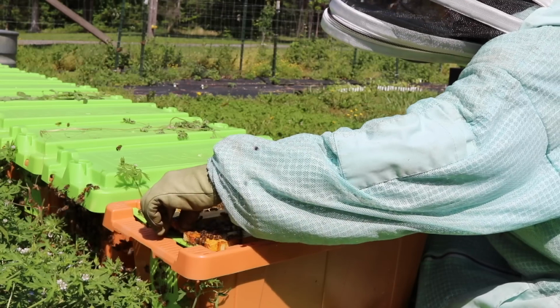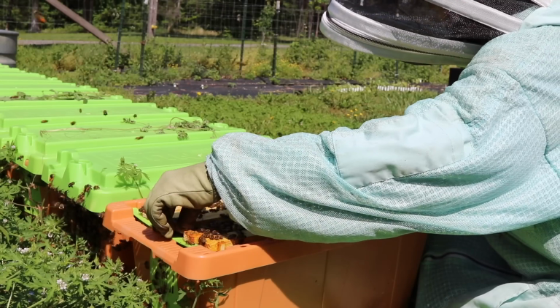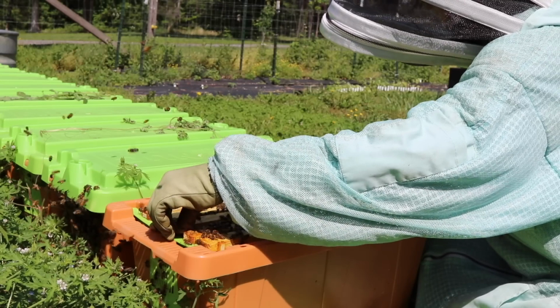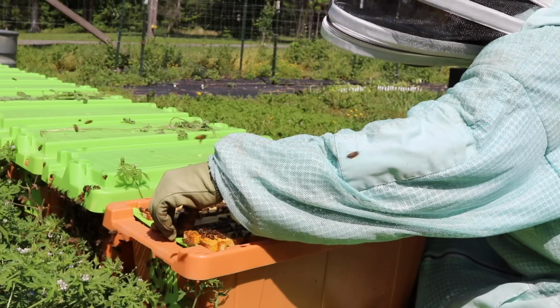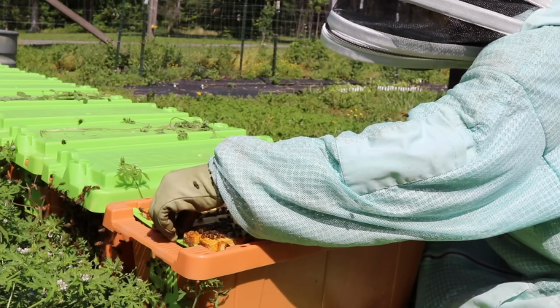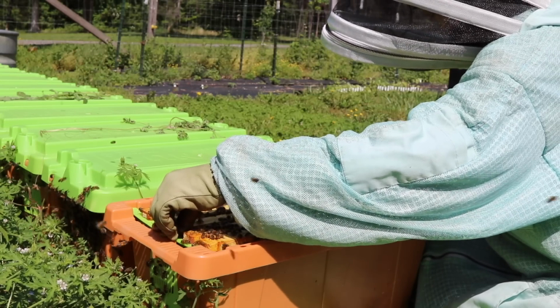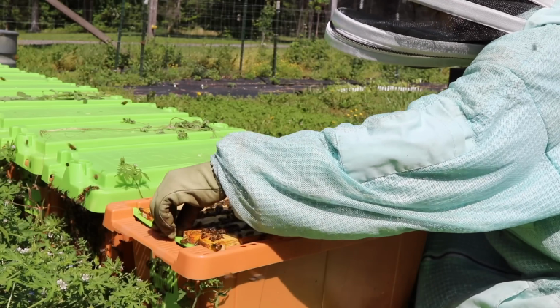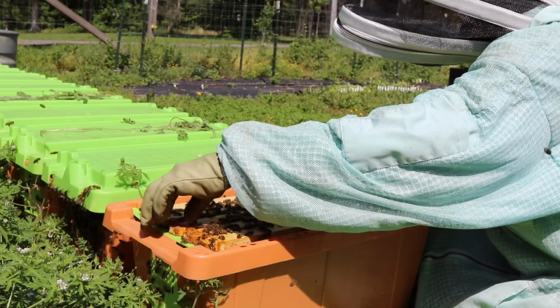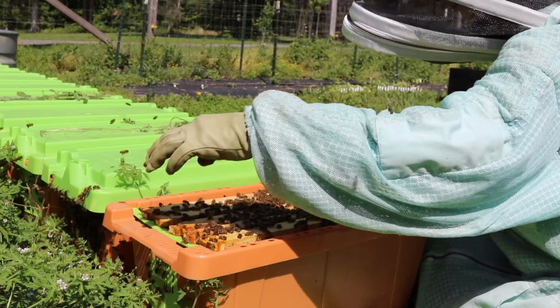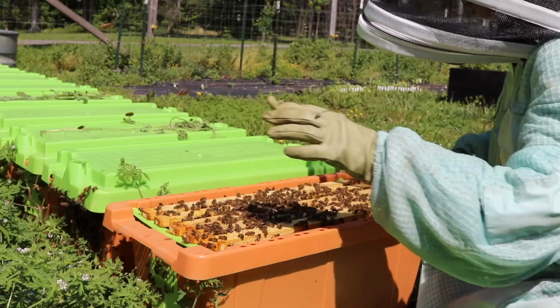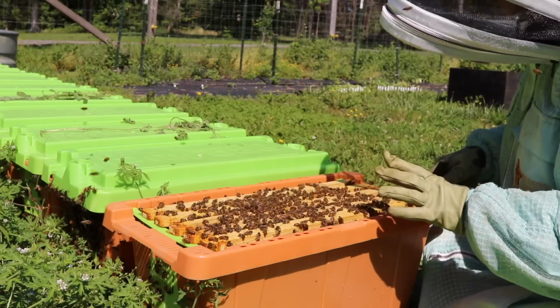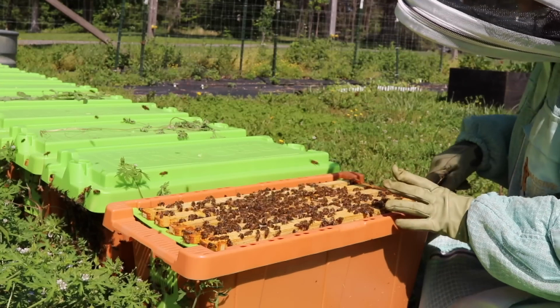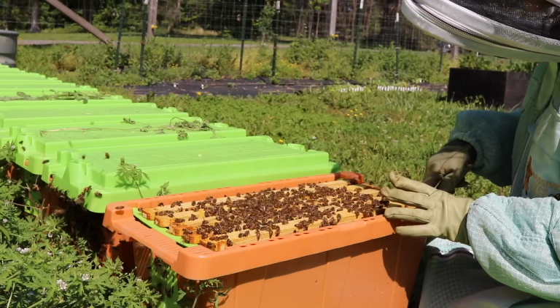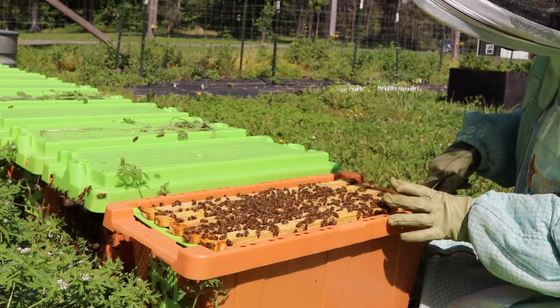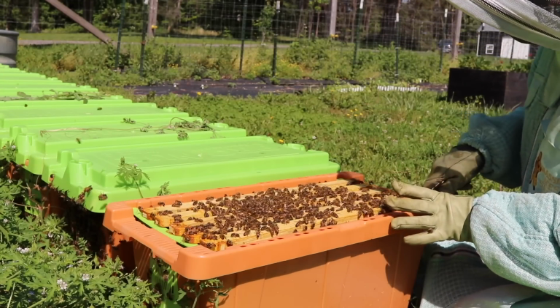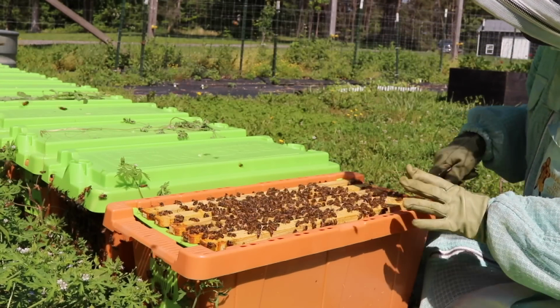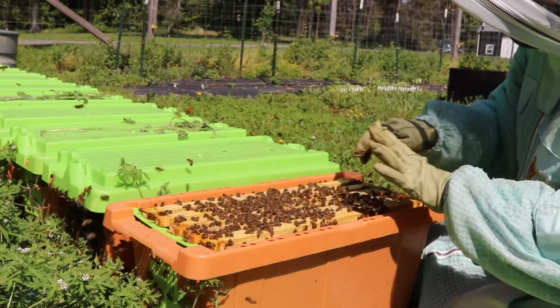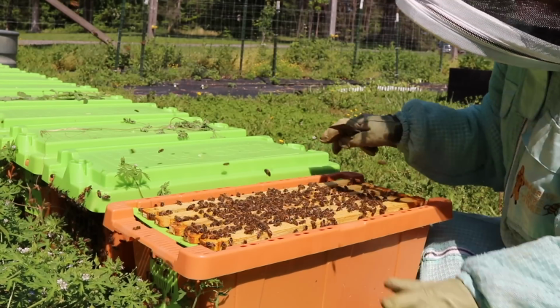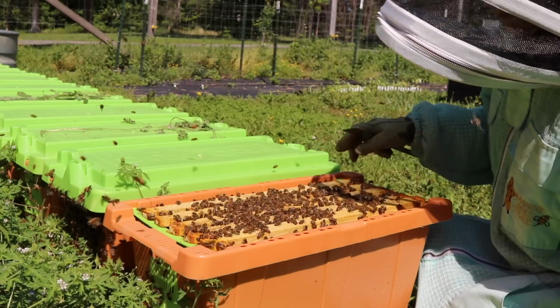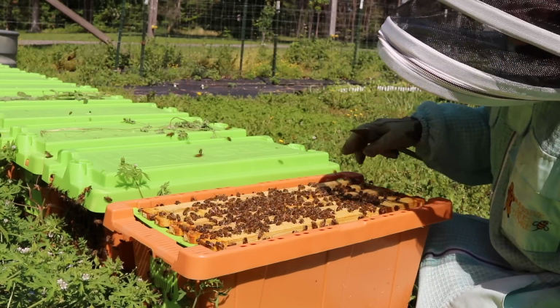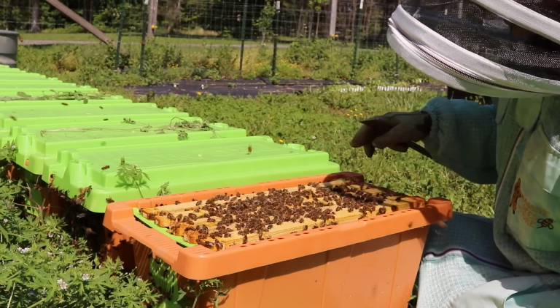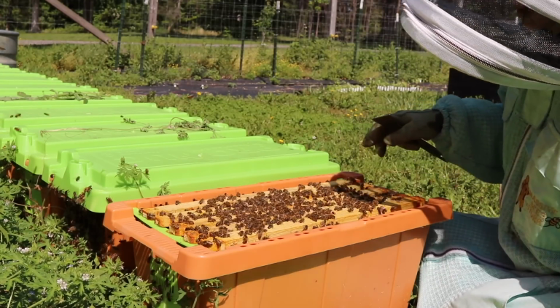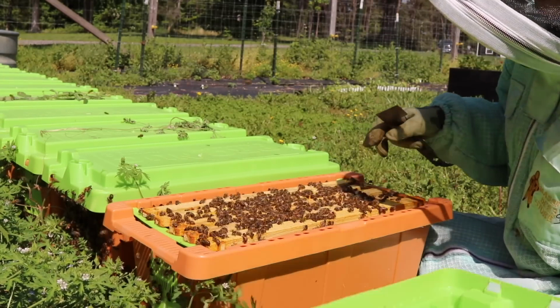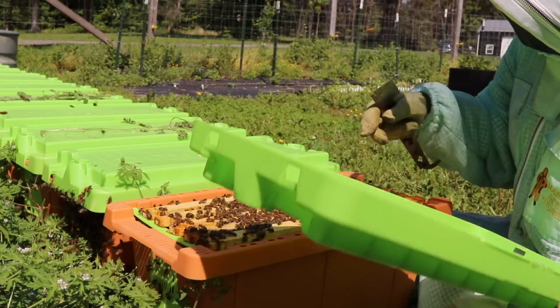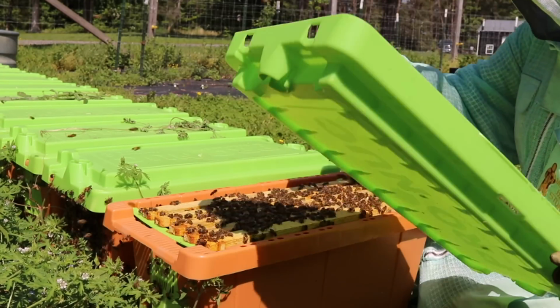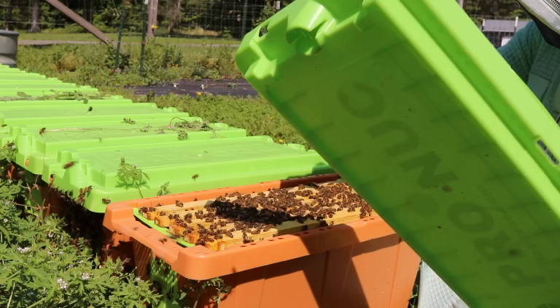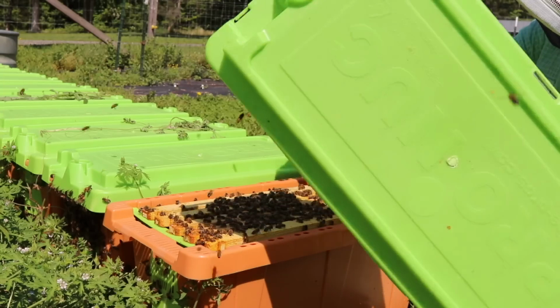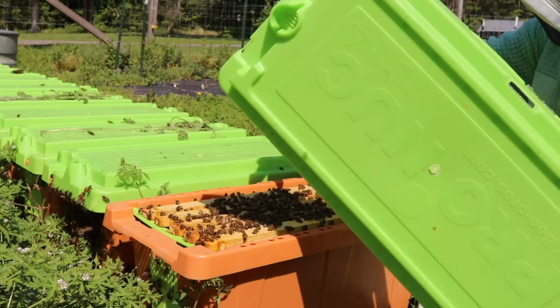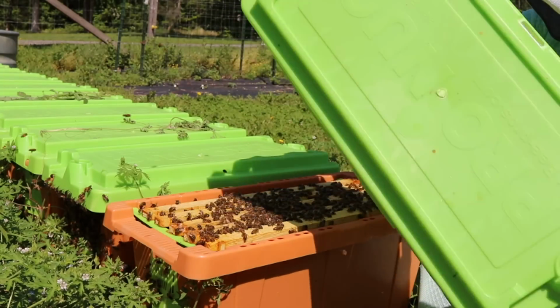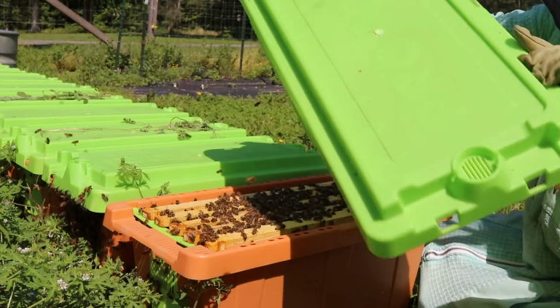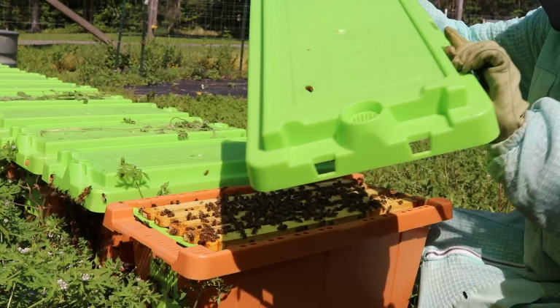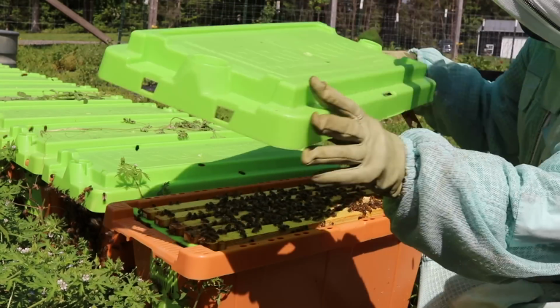Going to go to their new home tomorrow. Definitely bittersweet, but I can't keep them all.